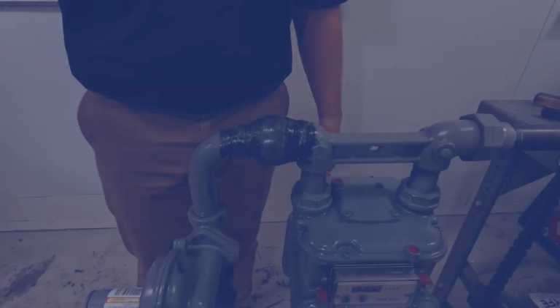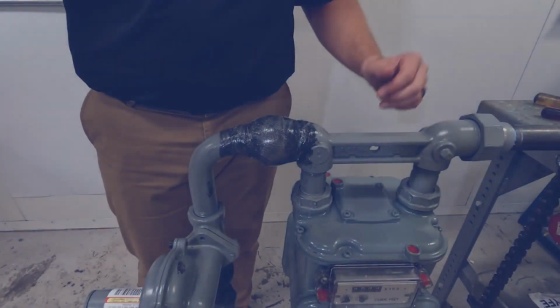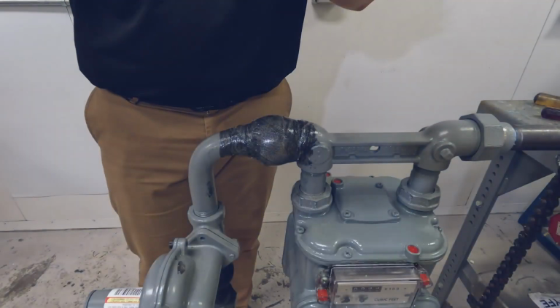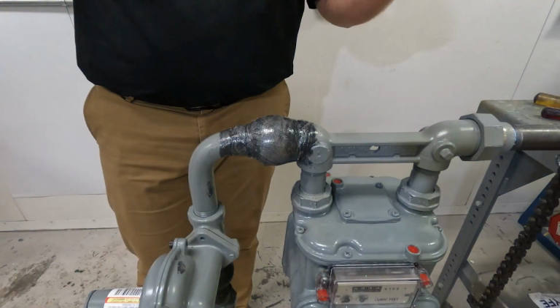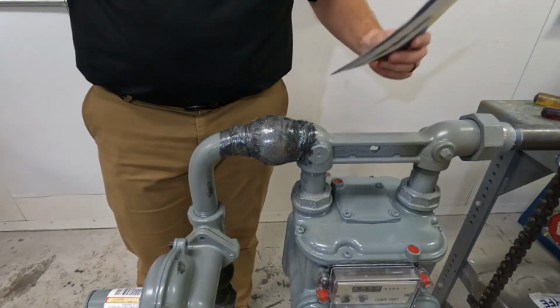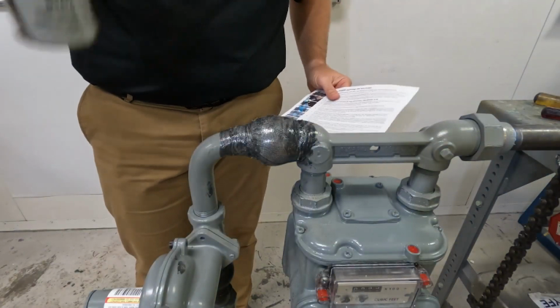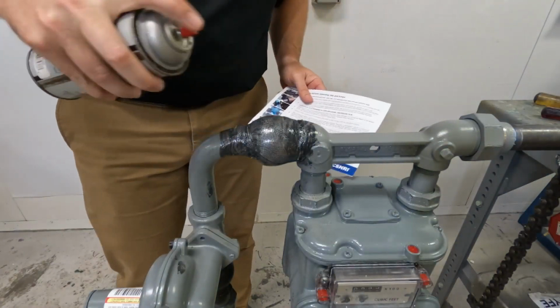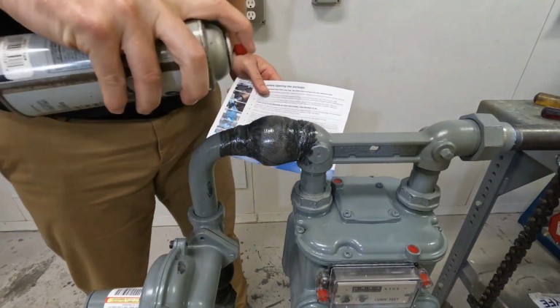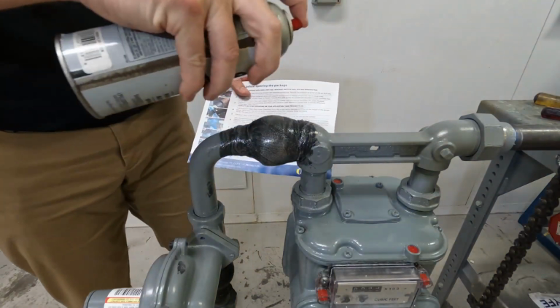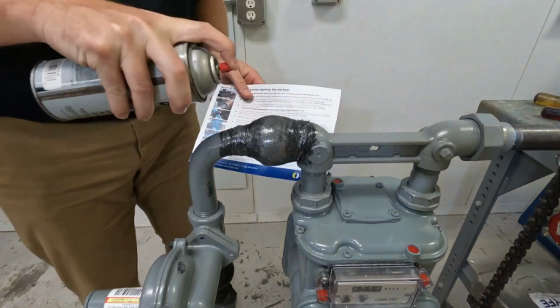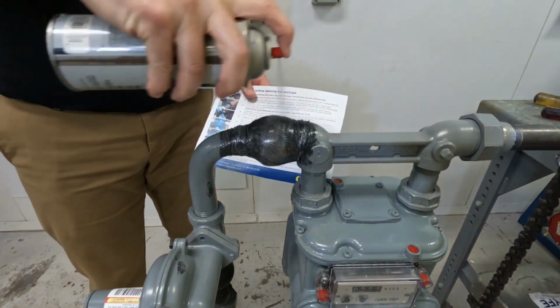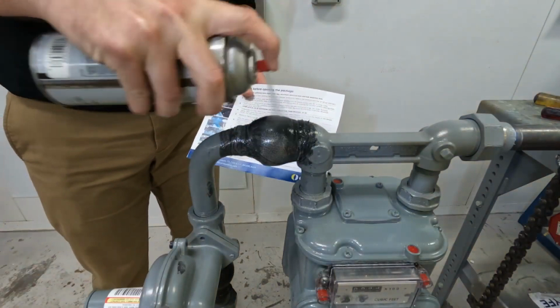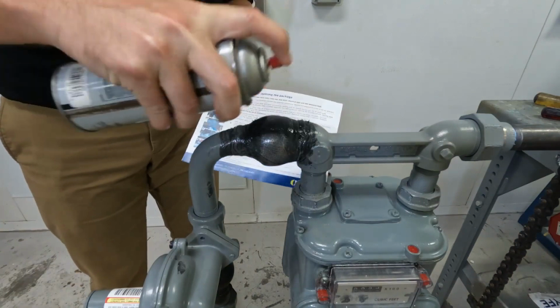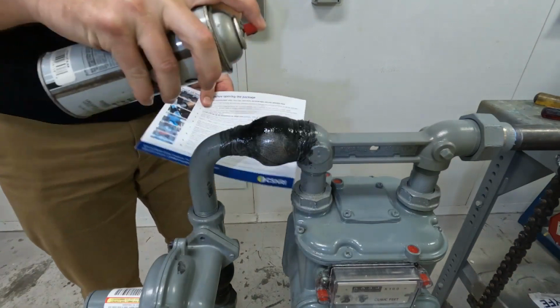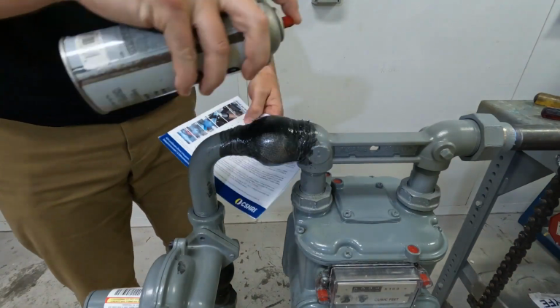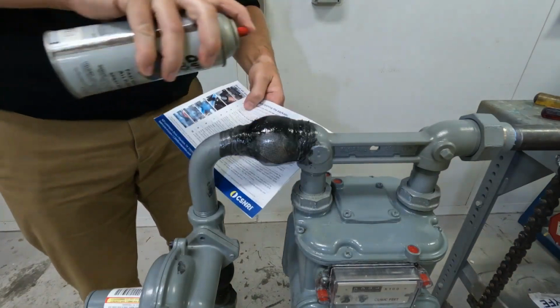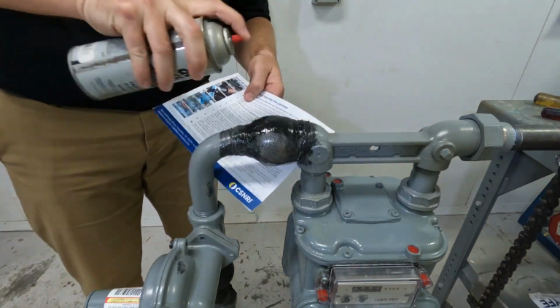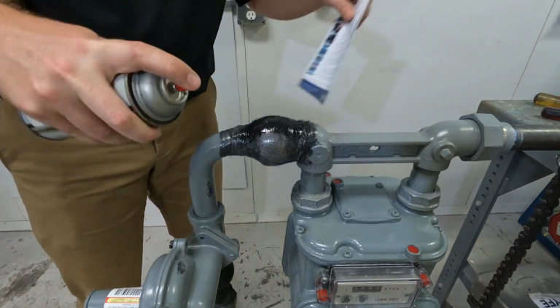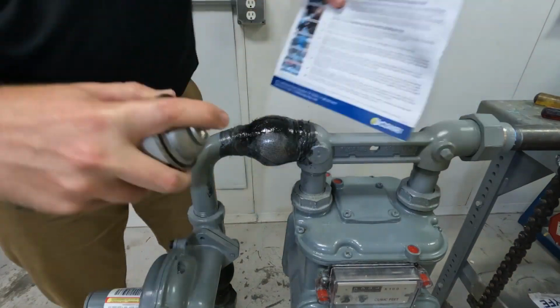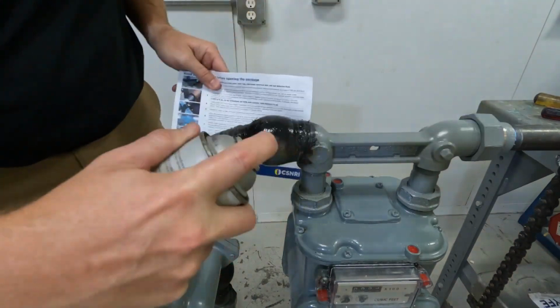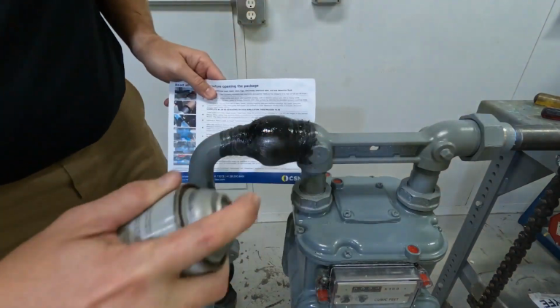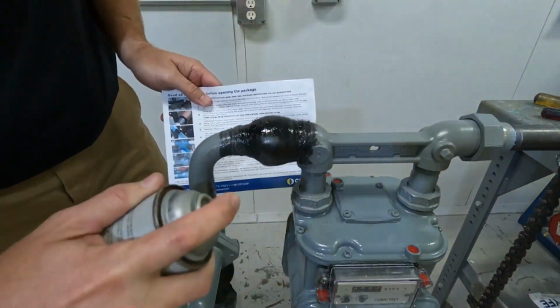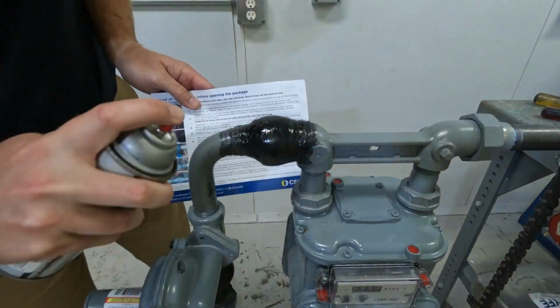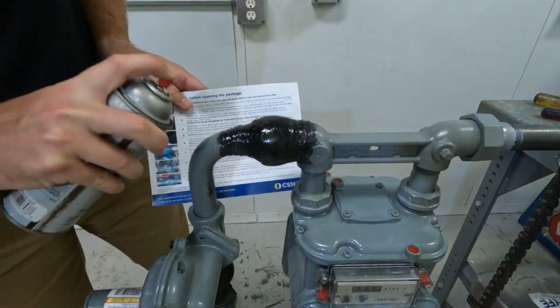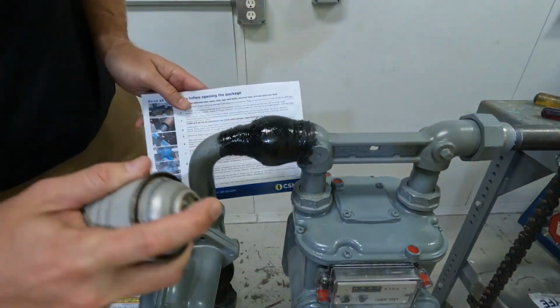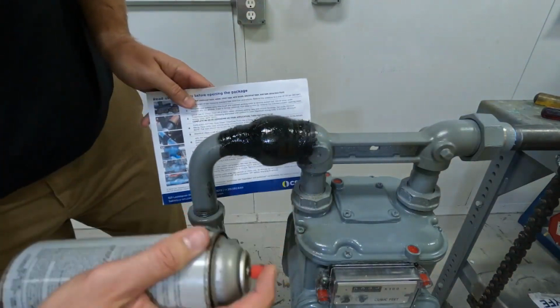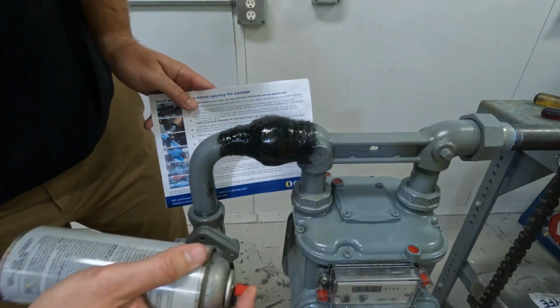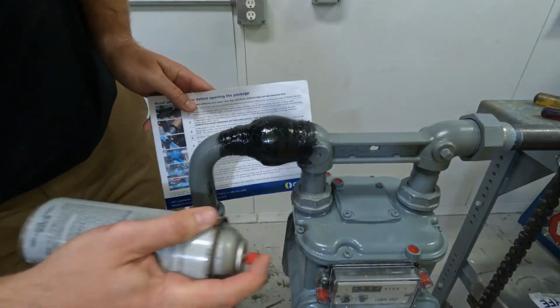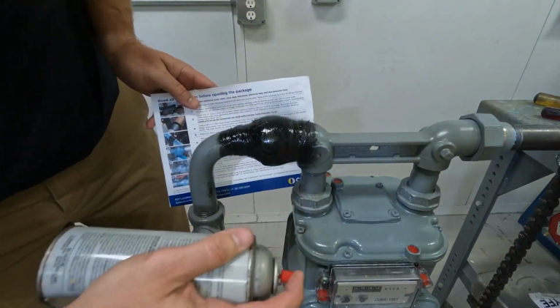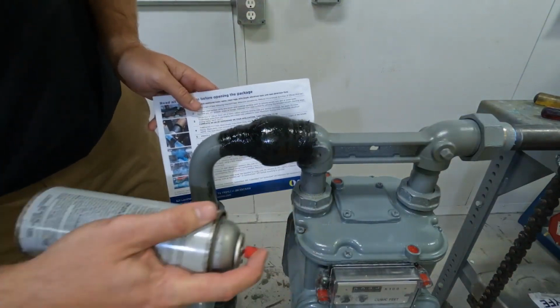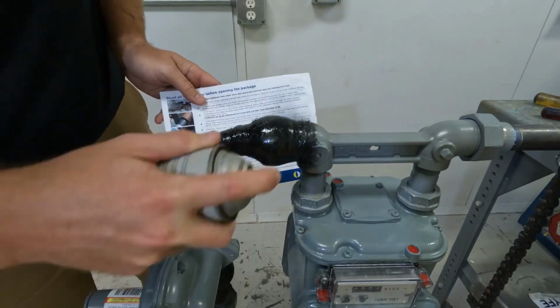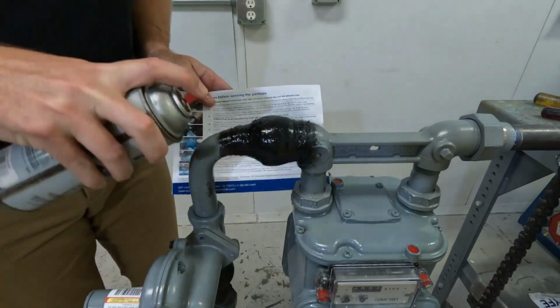After ensuring the wrap has reached an initial cure, apply a UV-stable coating. If pressure was reduced for the repair, it can now be restored.